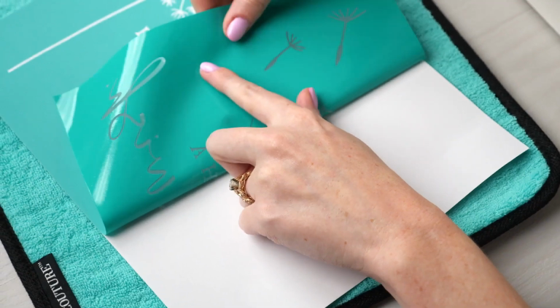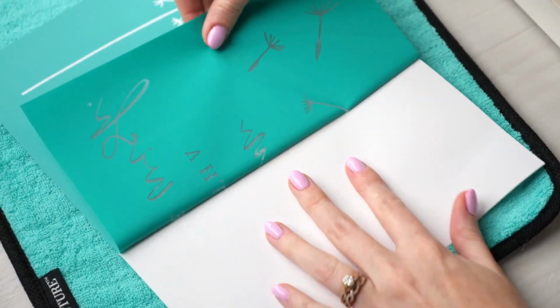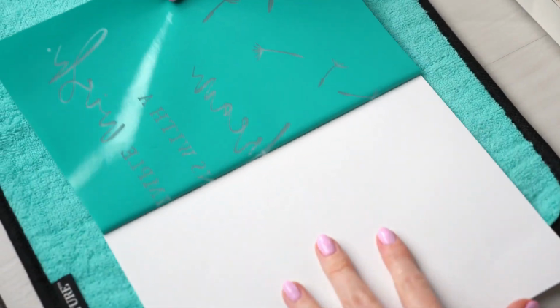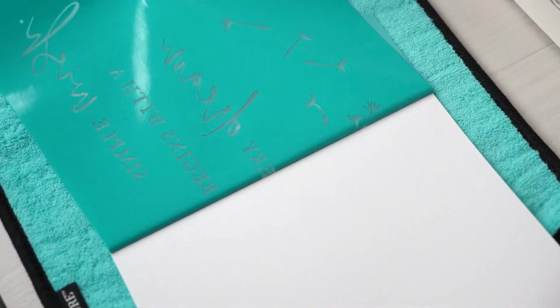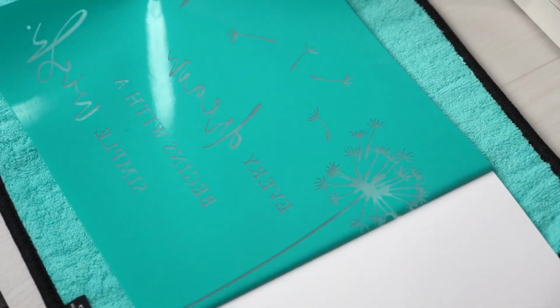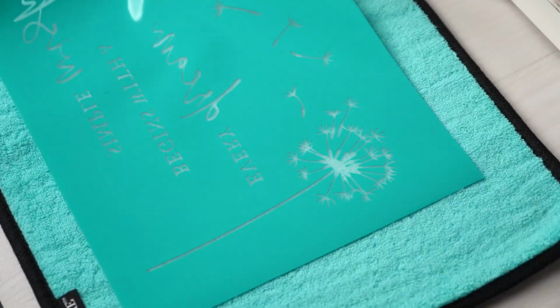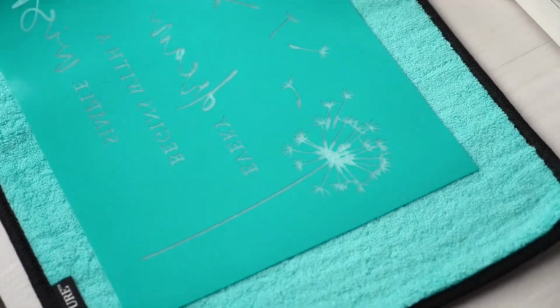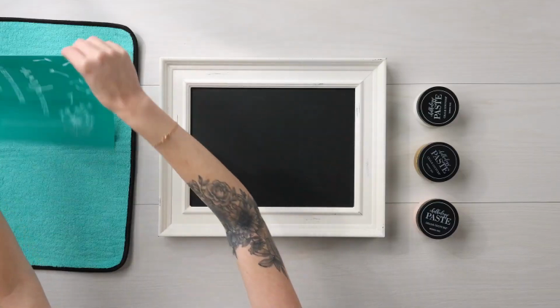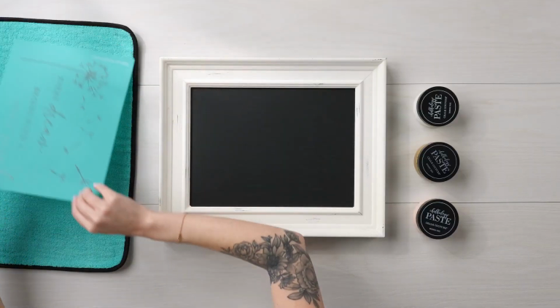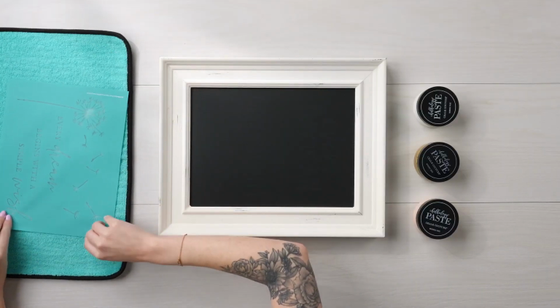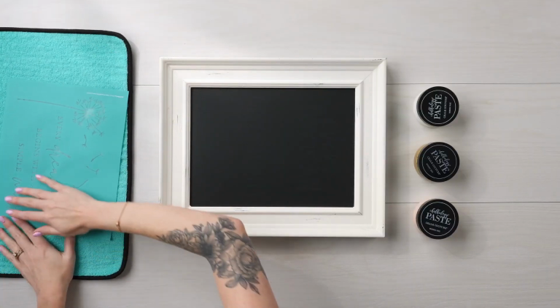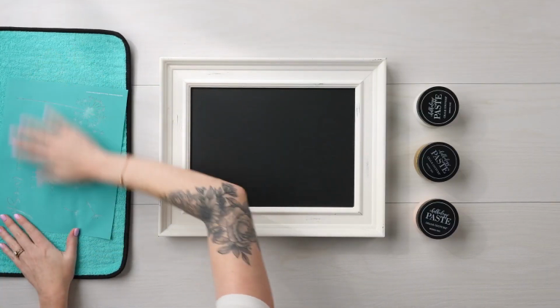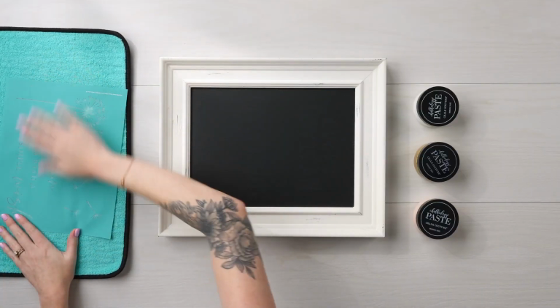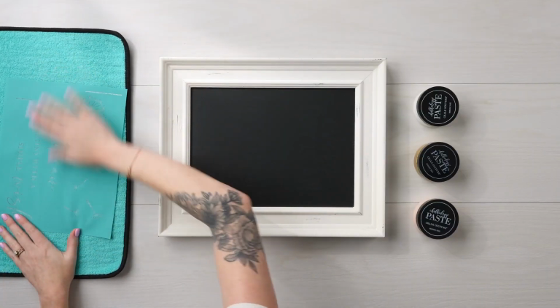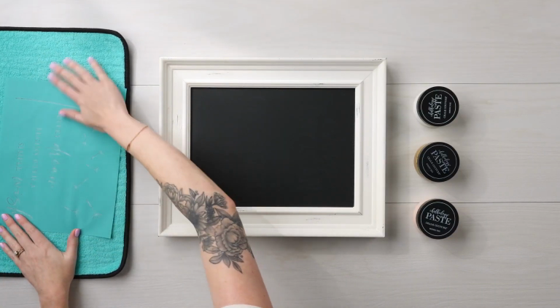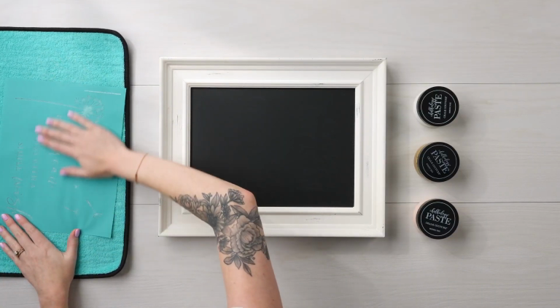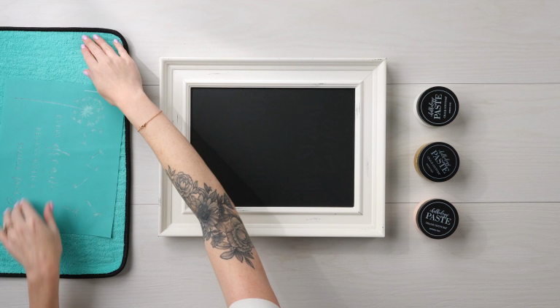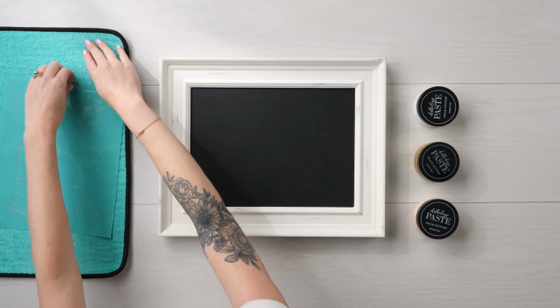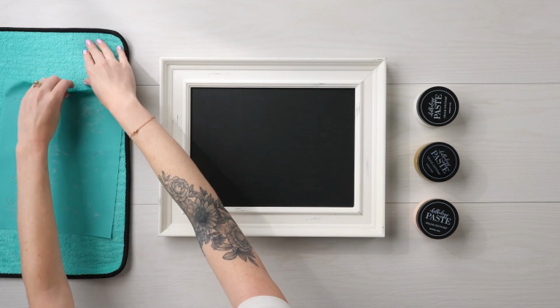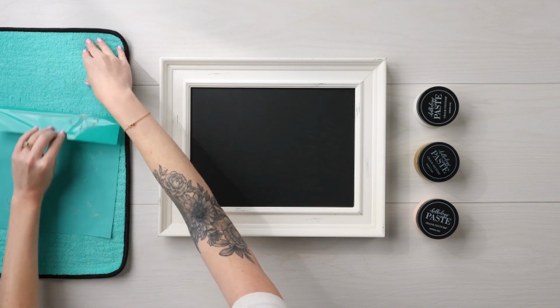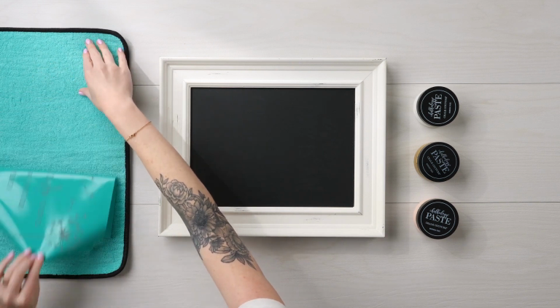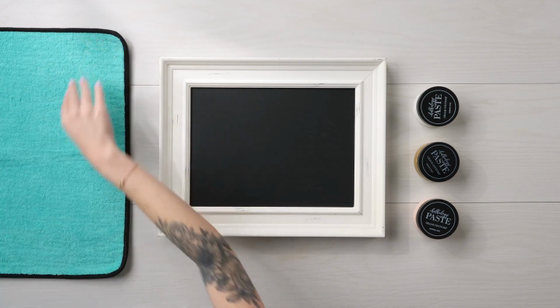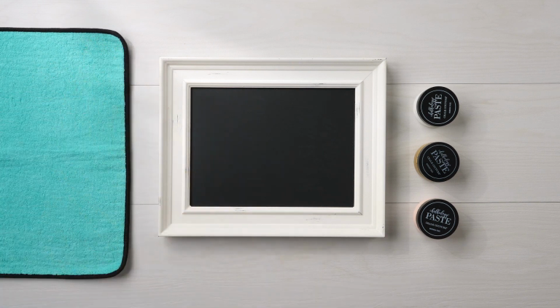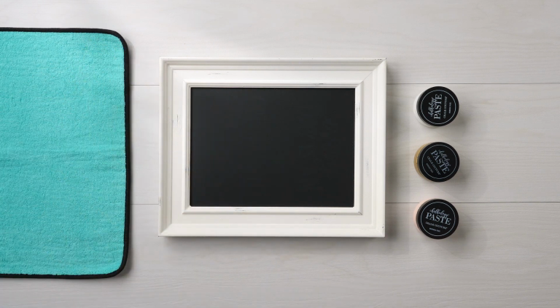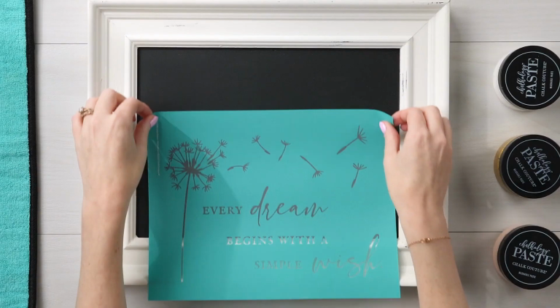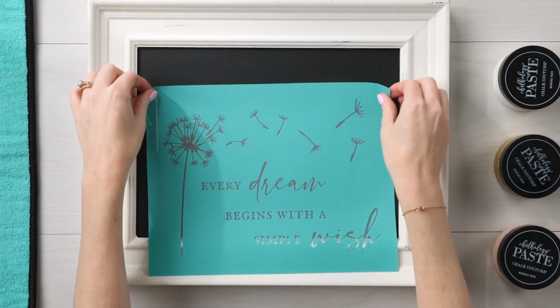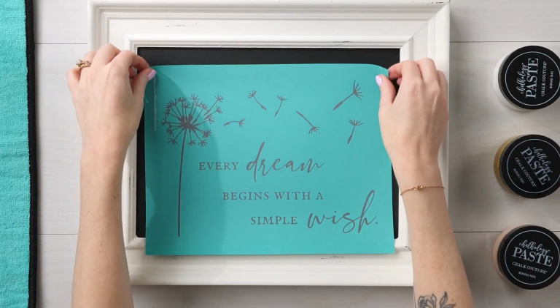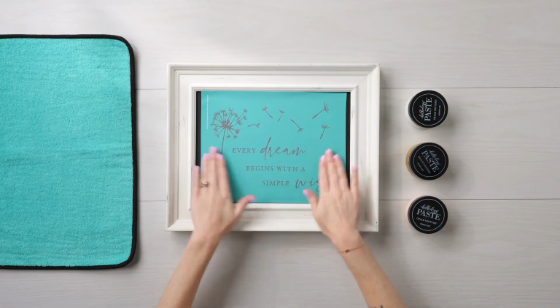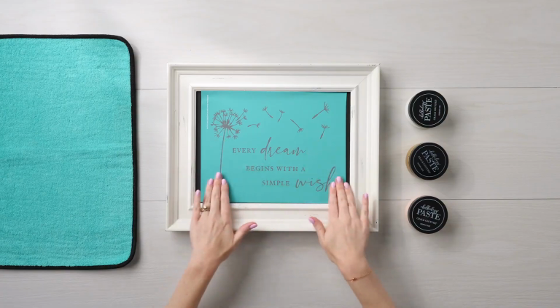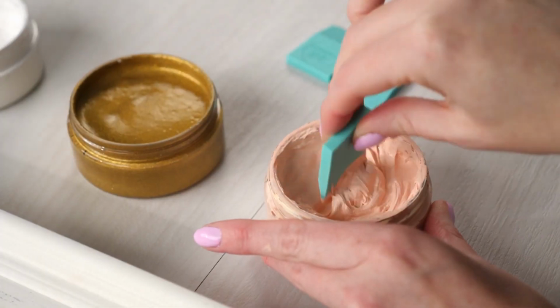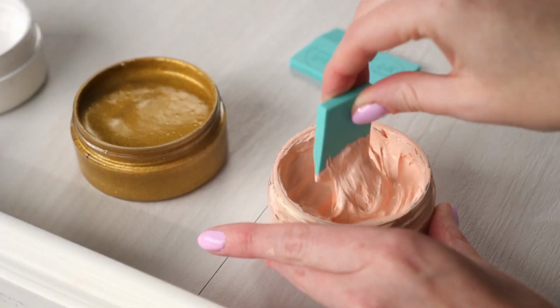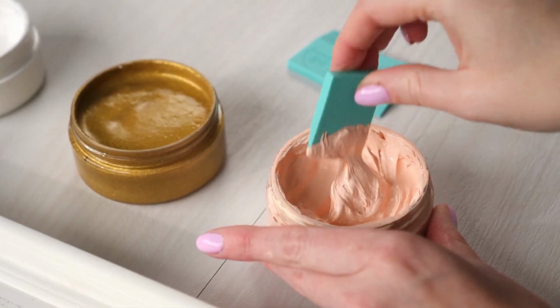Start by removing the transfer backer sheet from your mesh silkscreen design. You'll place the transfer onto a fuzzing cloth. The microfiber cloth helps gentle the adhesive by adding a little bit of lint to the sticky side of the transfer. Place the design wherever you'd like on your surface. Now add some color.